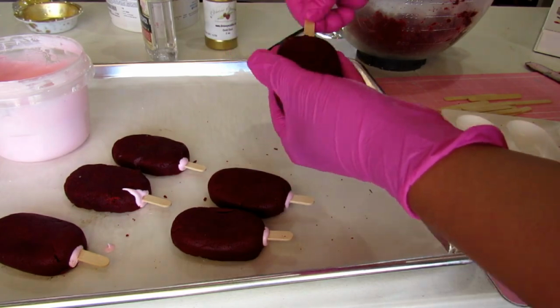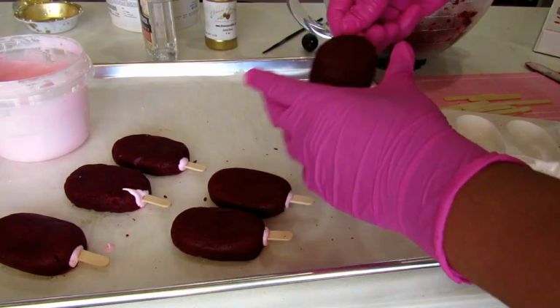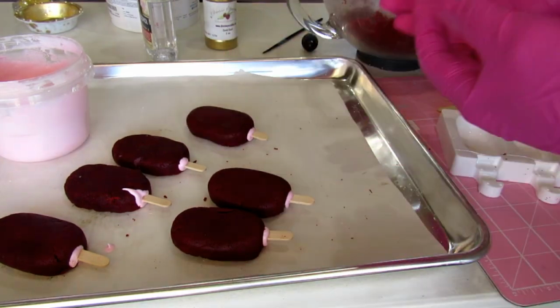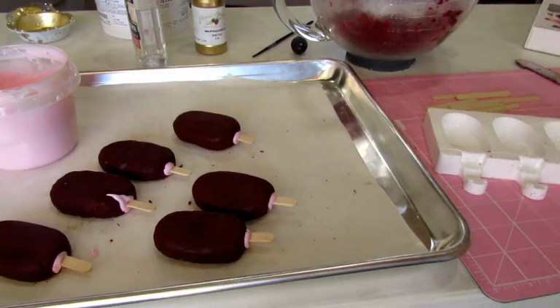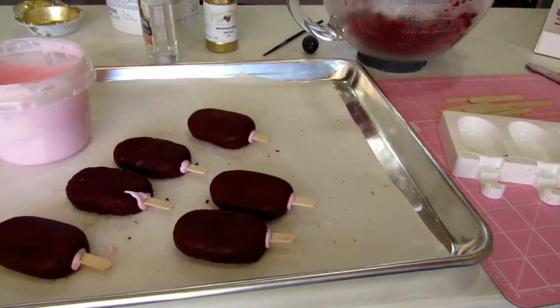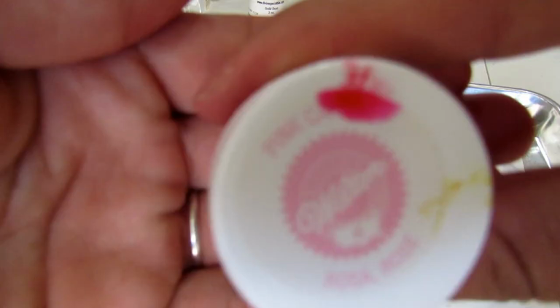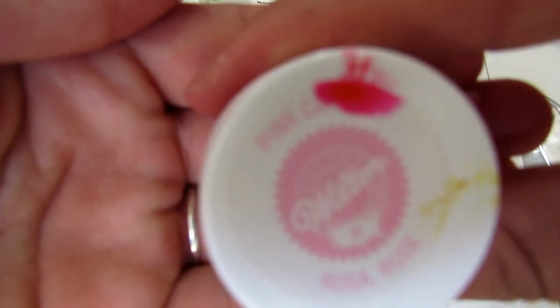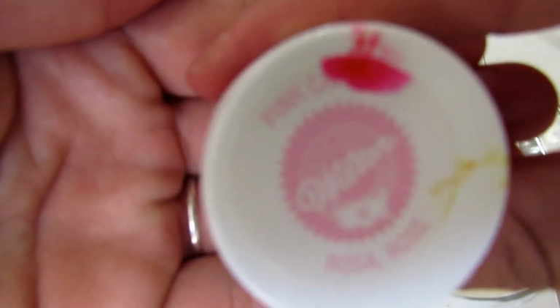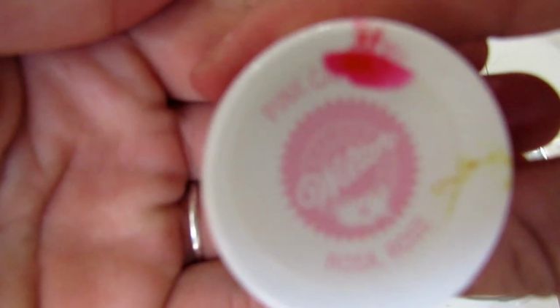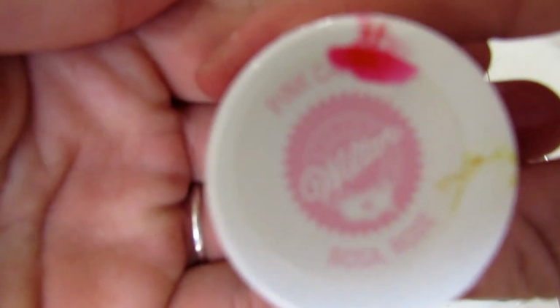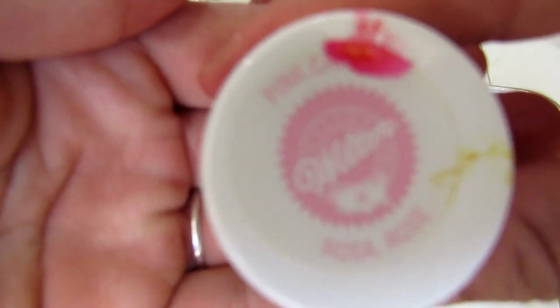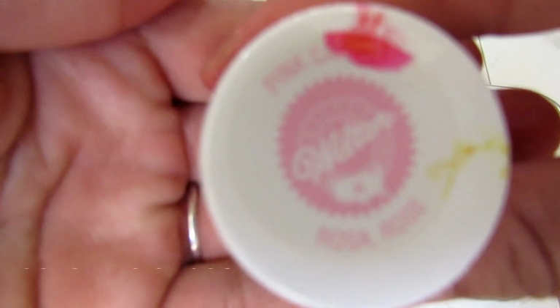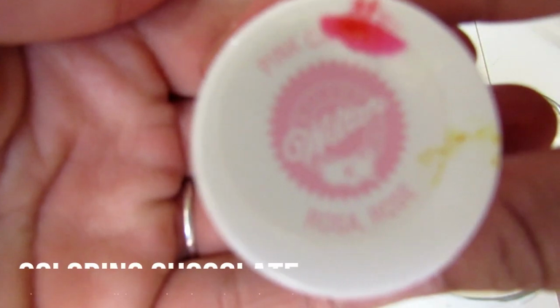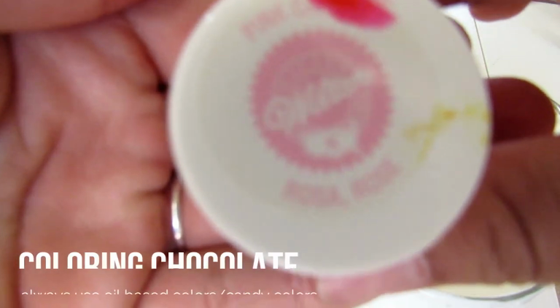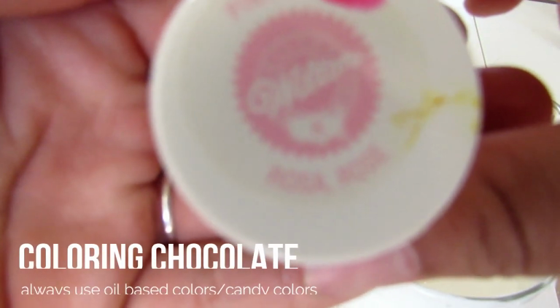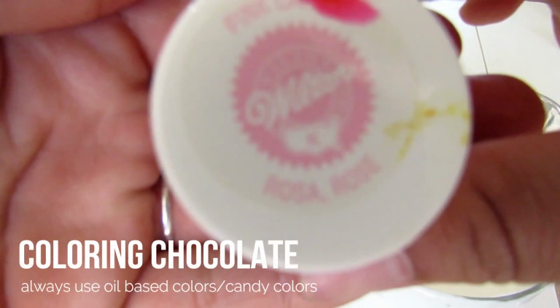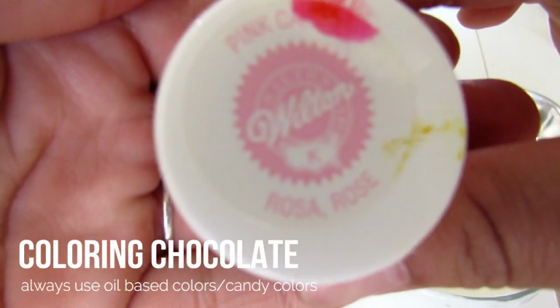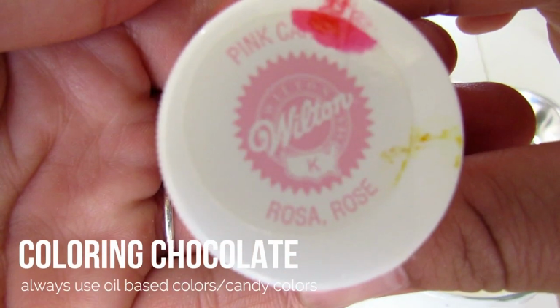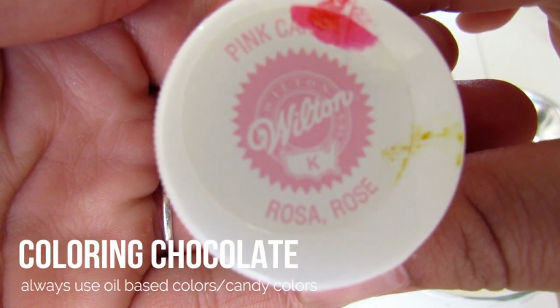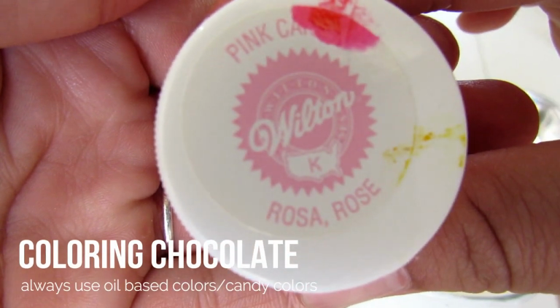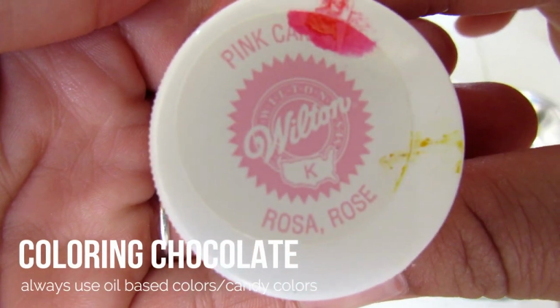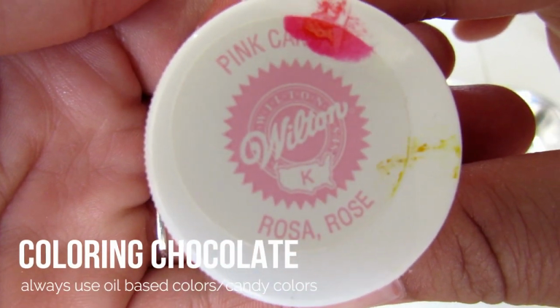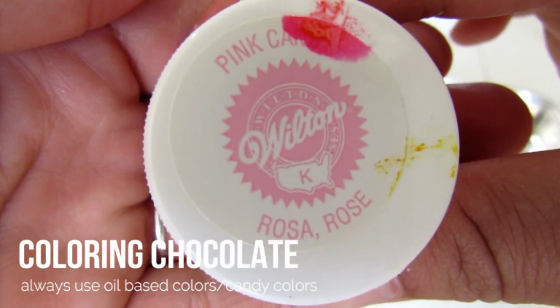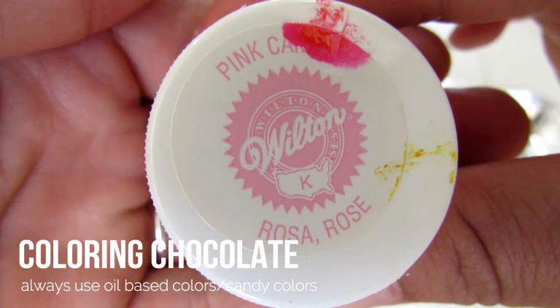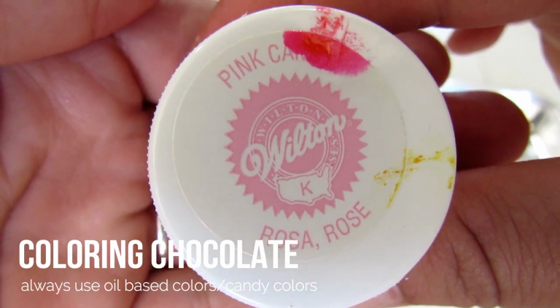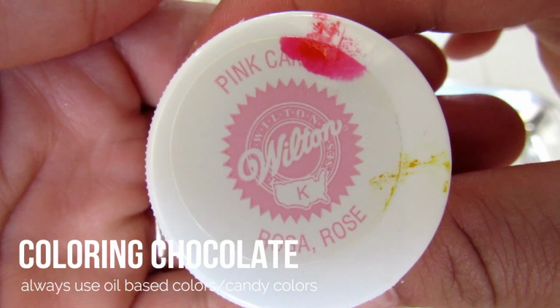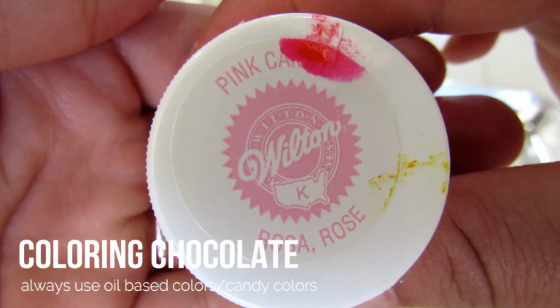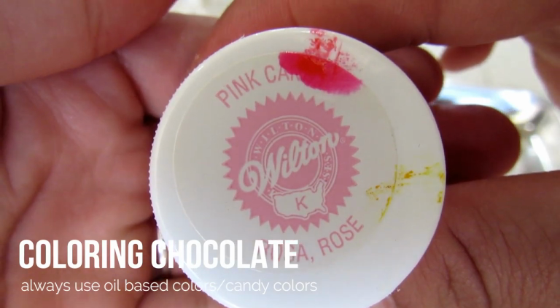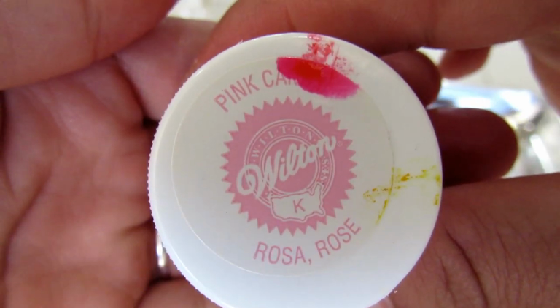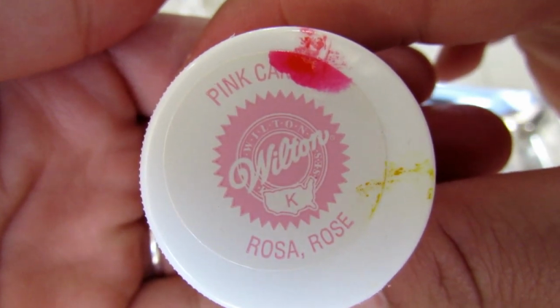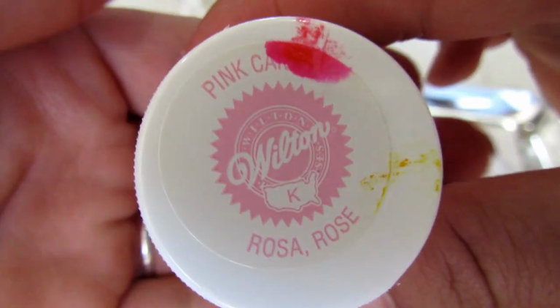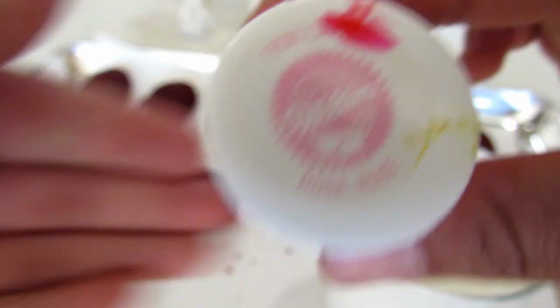Now that we're done prepping all of our cake pops with the sticks, we will color our chocolate. When coloring chocolate, make sure to always use oil-based colors — in other words, candy colors — so that your chocolate doesn't seize.